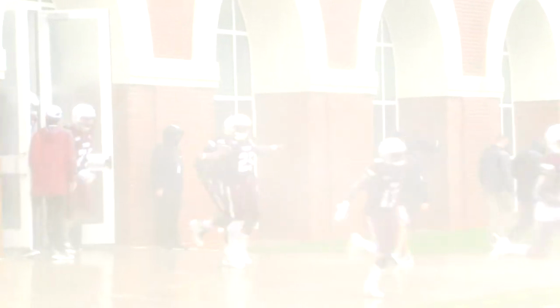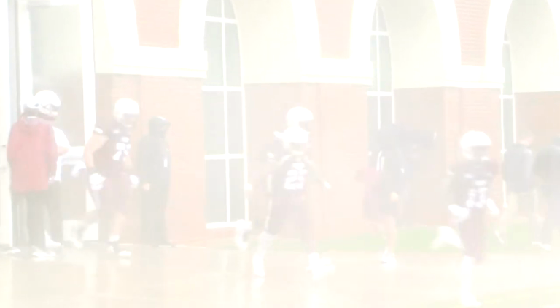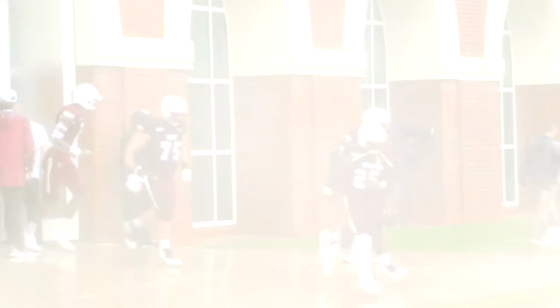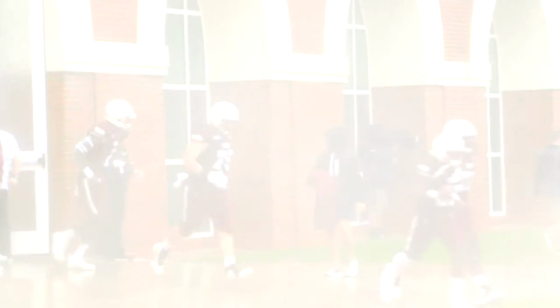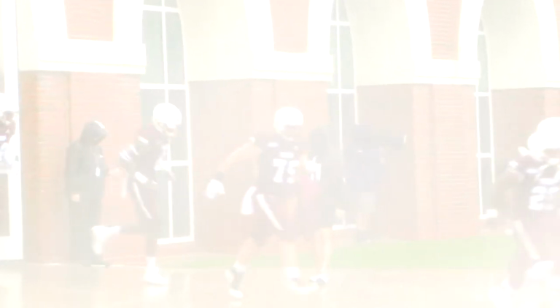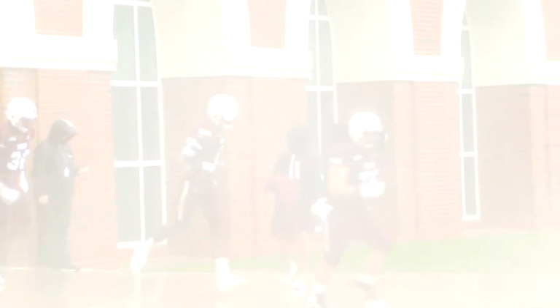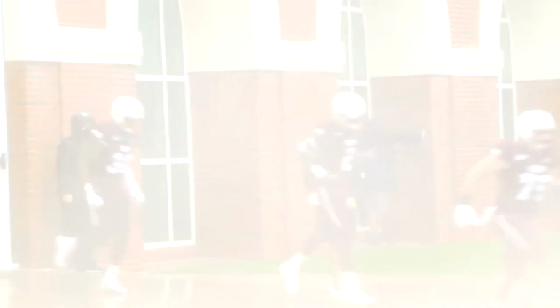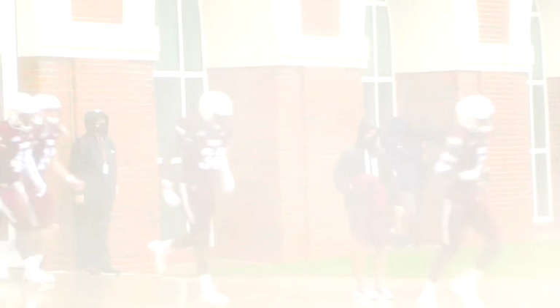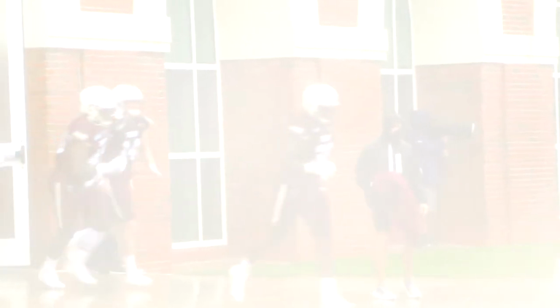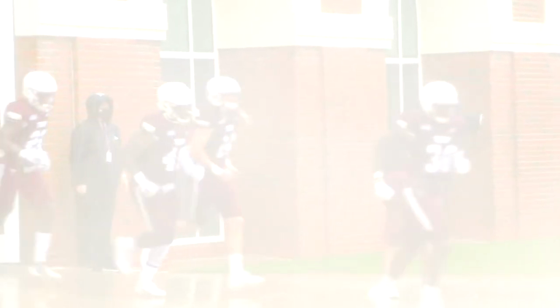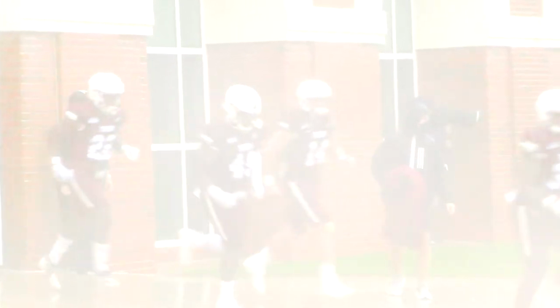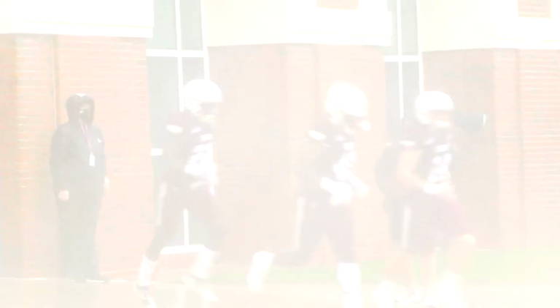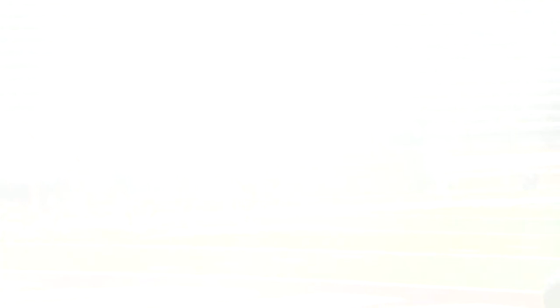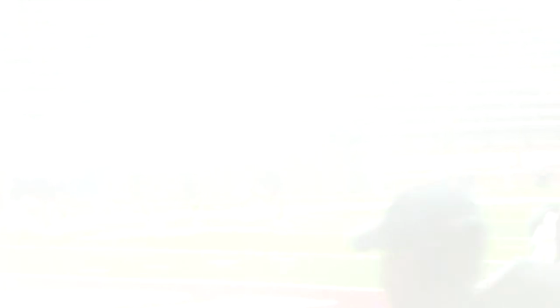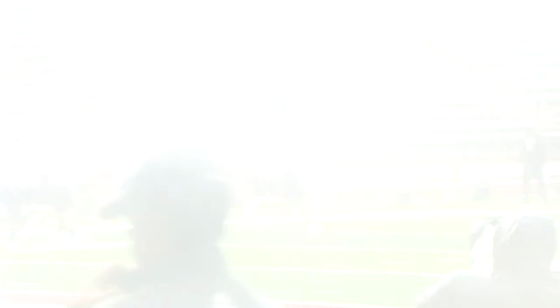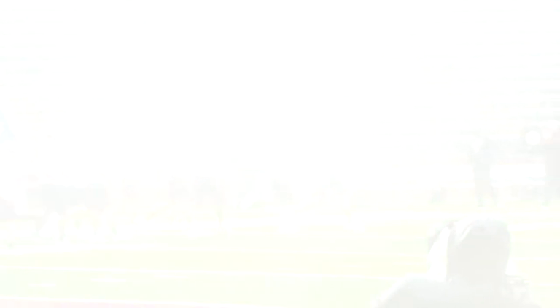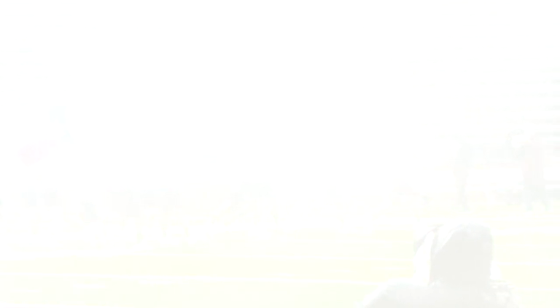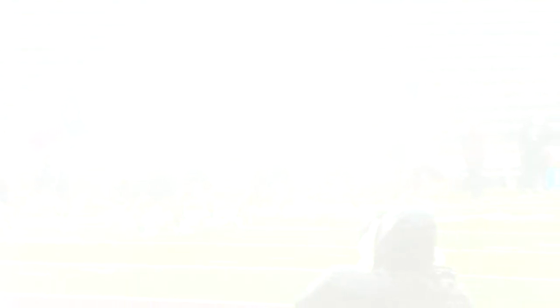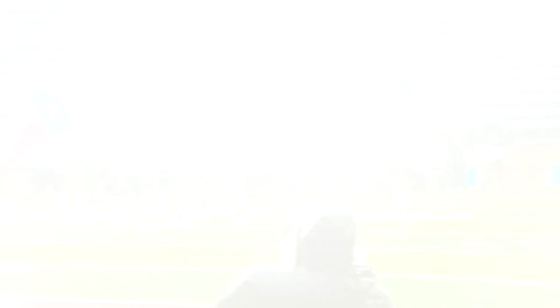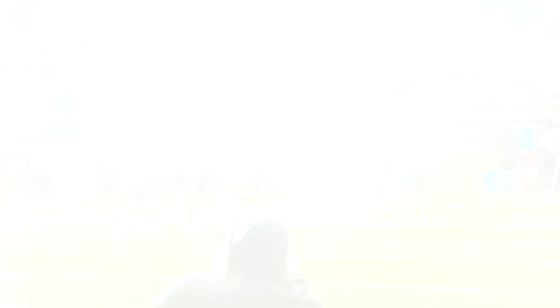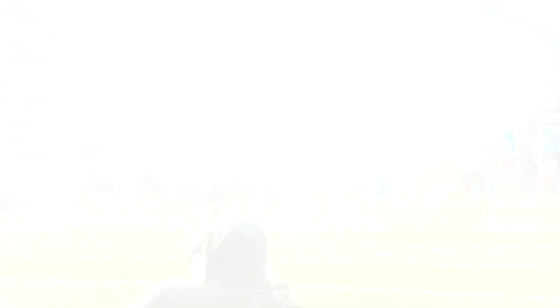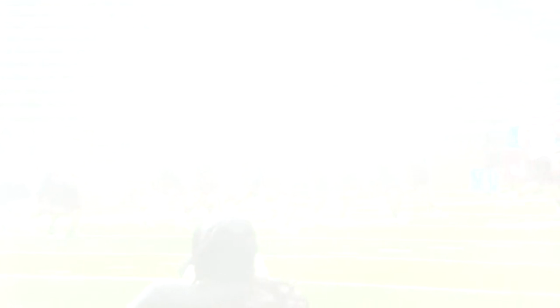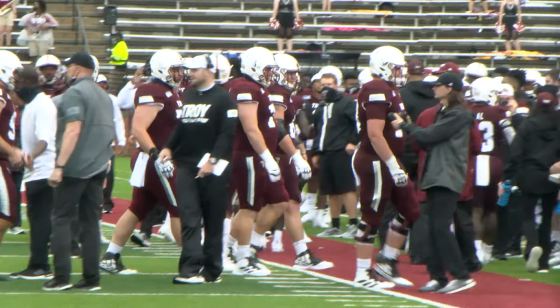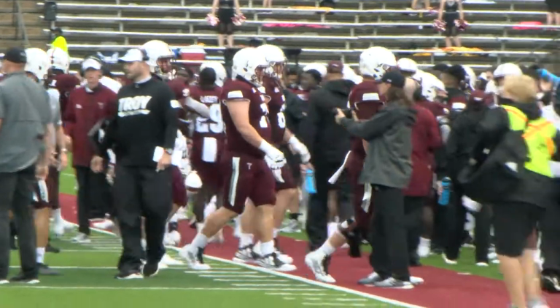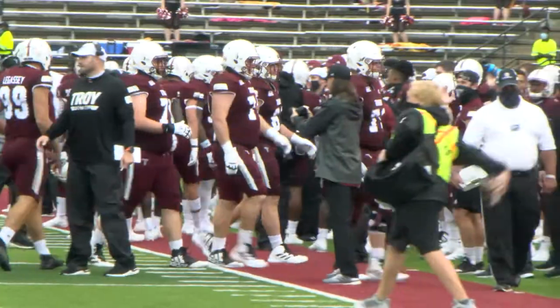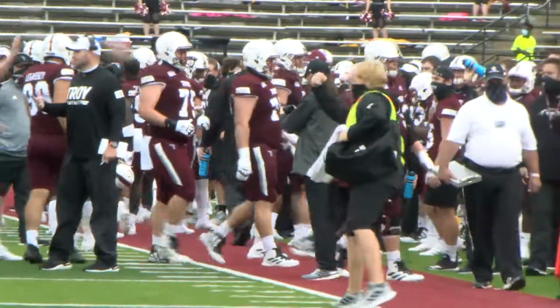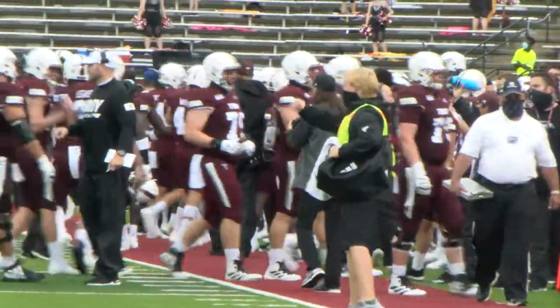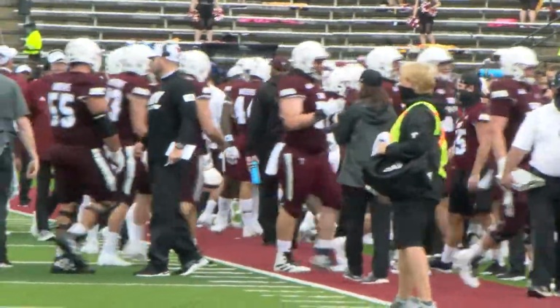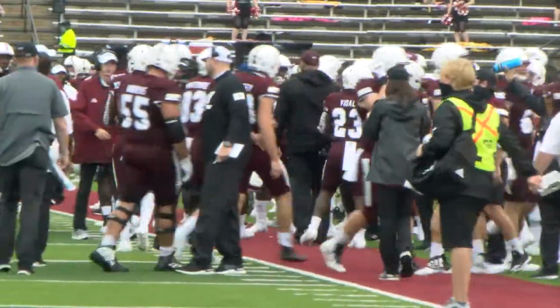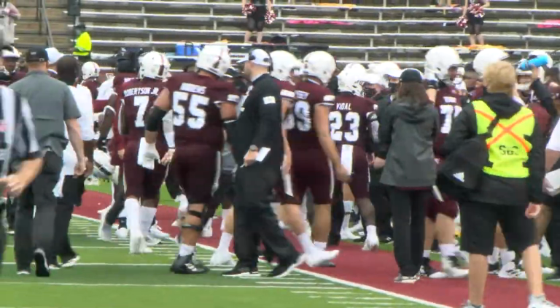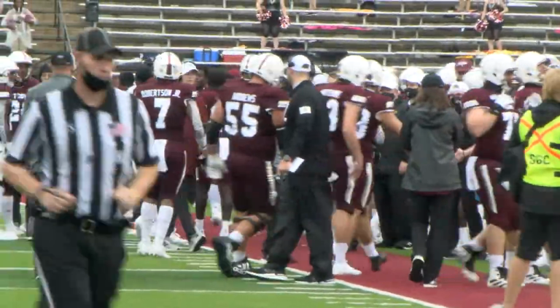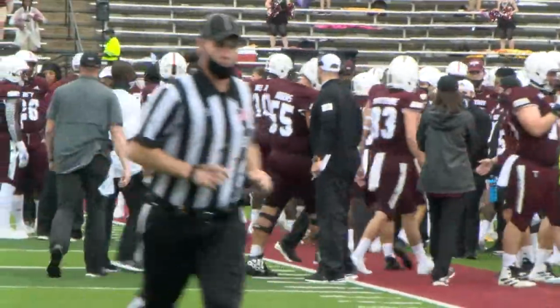The Troy Trojans welcomed the Texas State Bobcats into the Vent for the first home game, and it was a downpour. However, it didn't affect the mighty Trojans in this game.